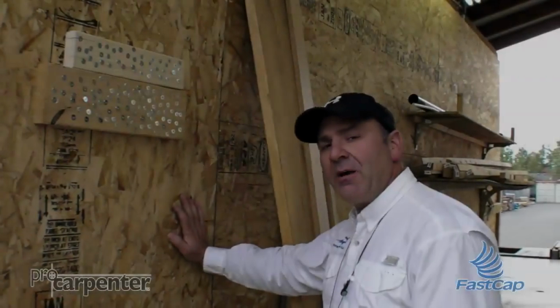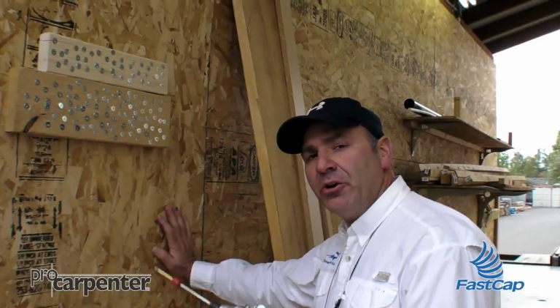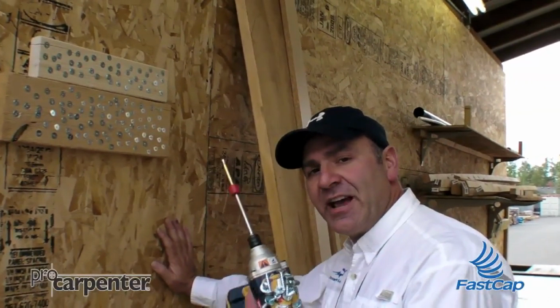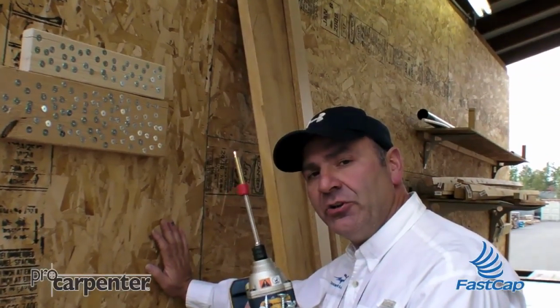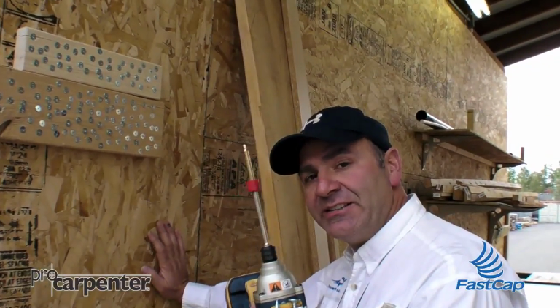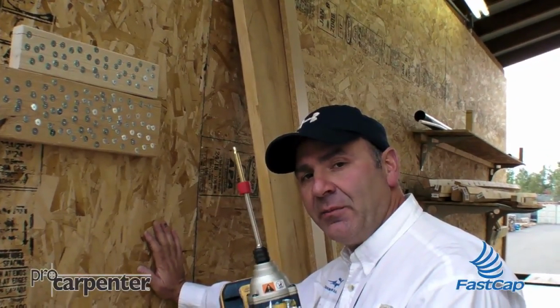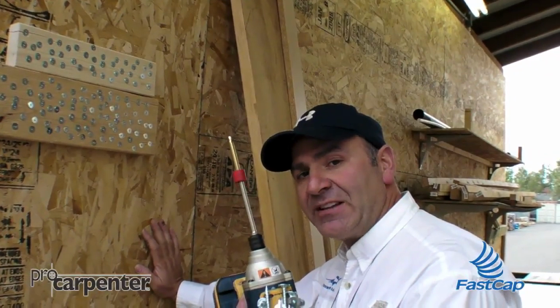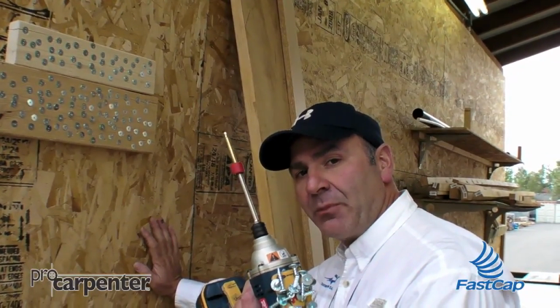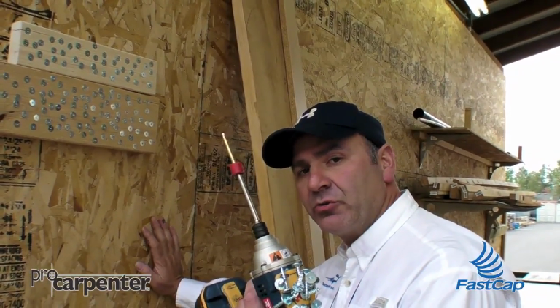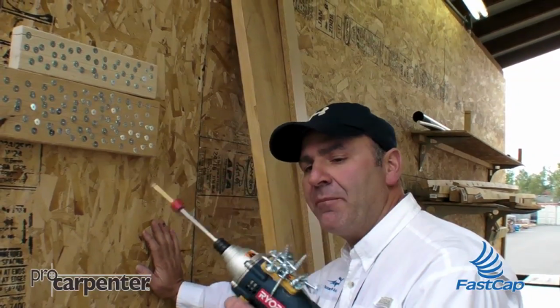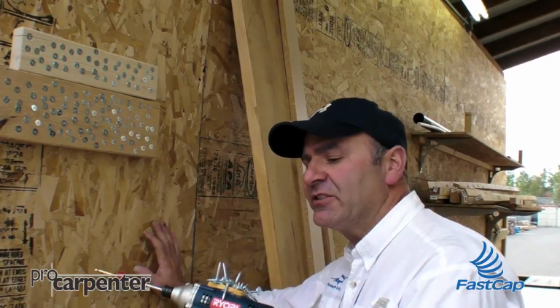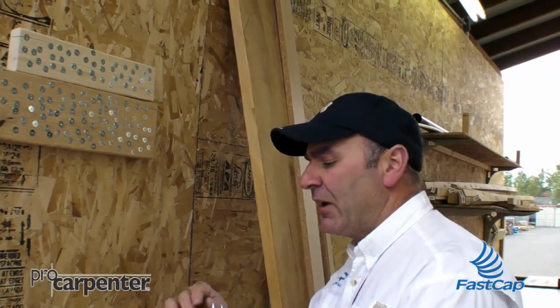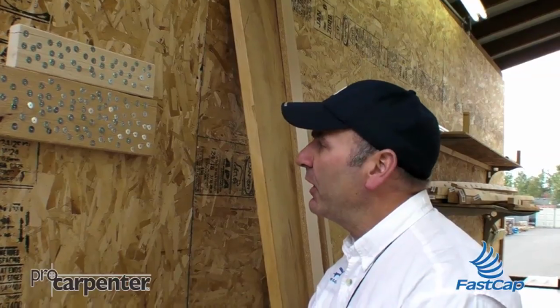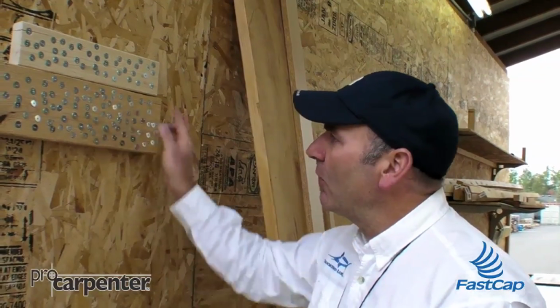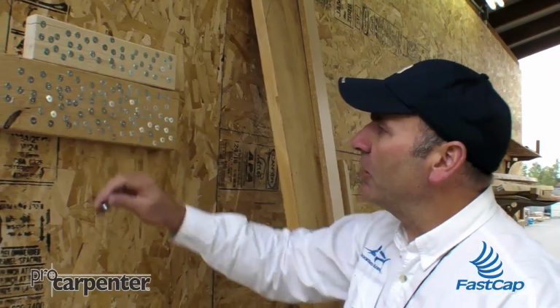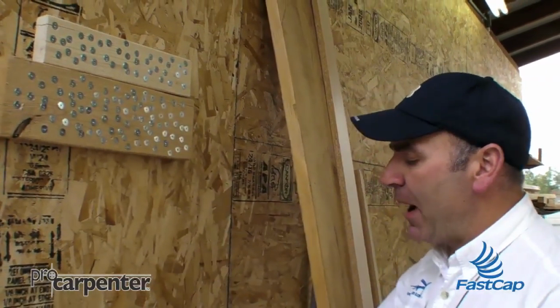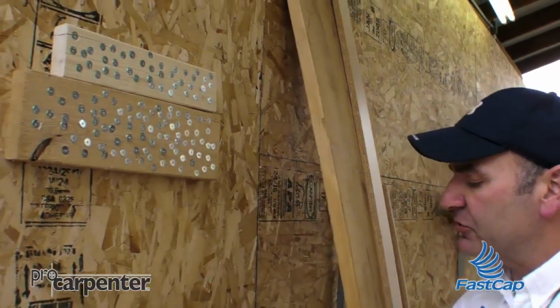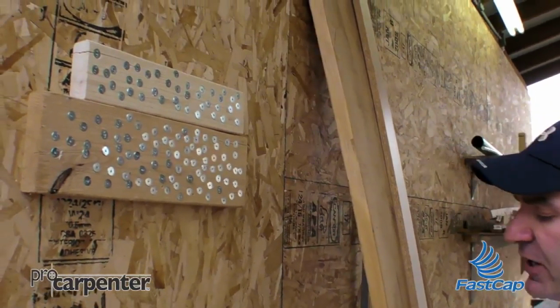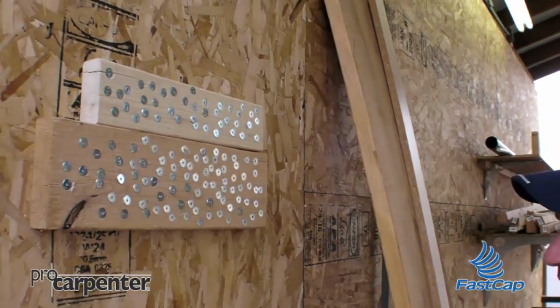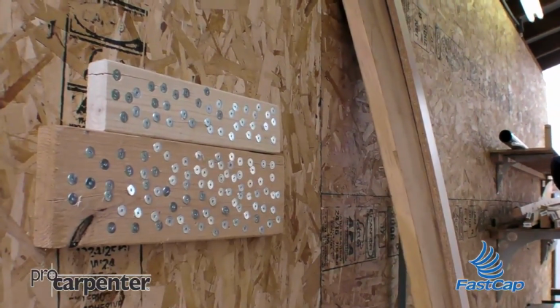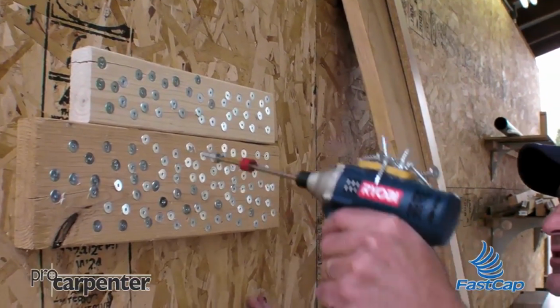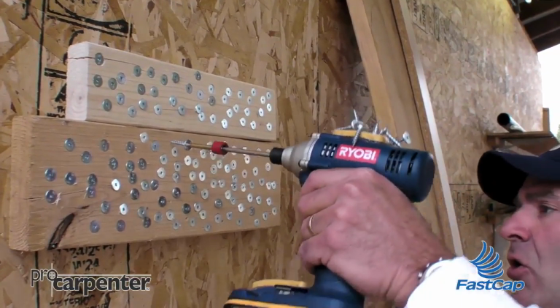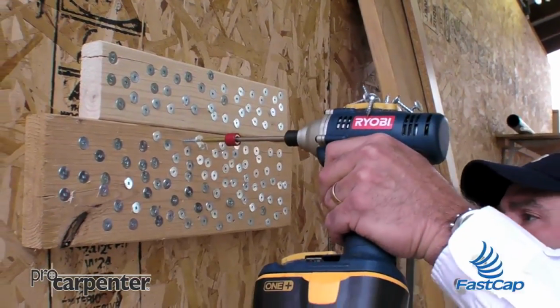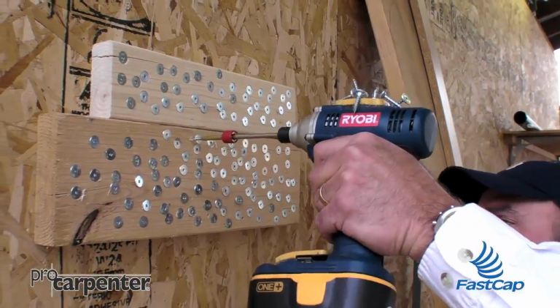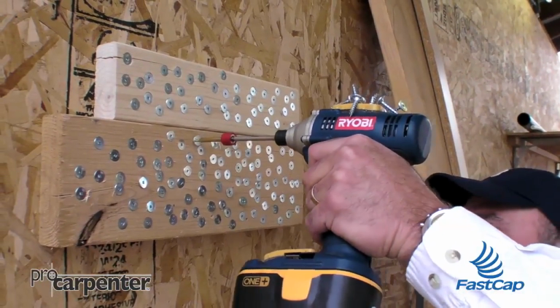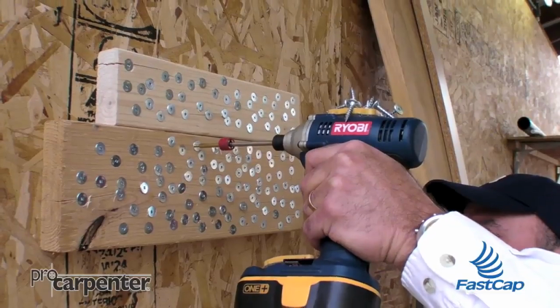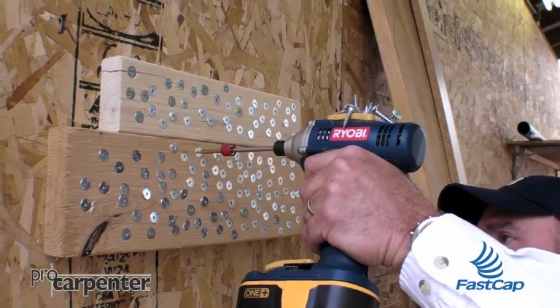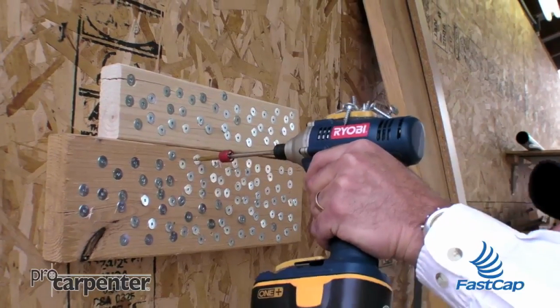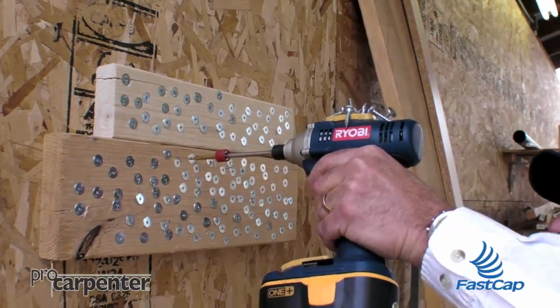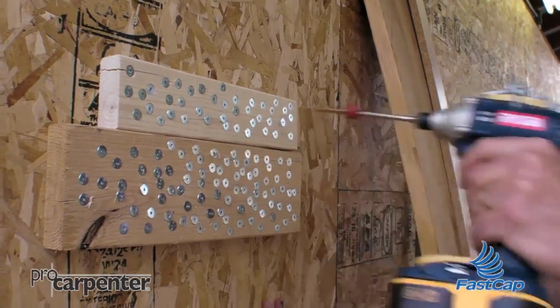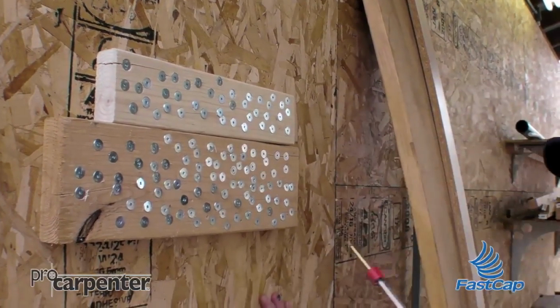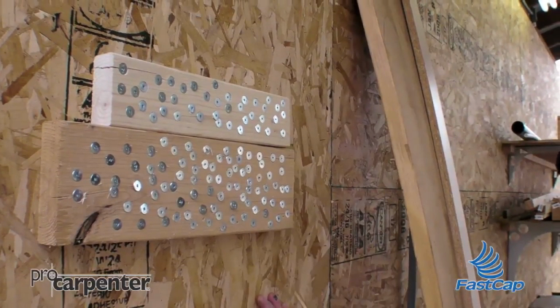We're here doing a test on the new titanium VASCAP number 2 square drive bits, and we've put in well over a hundred of the power head screws here, and it's still holding up perfectly. You can see we're really going in hard.